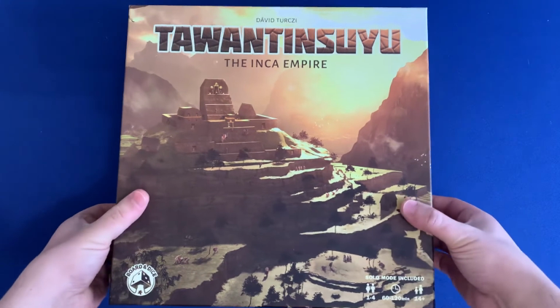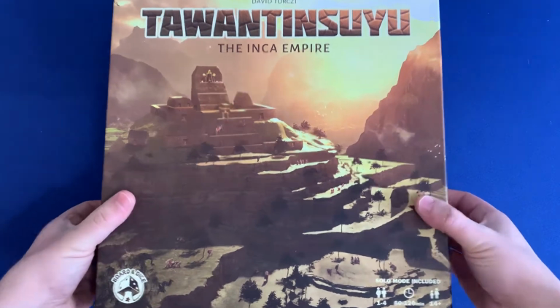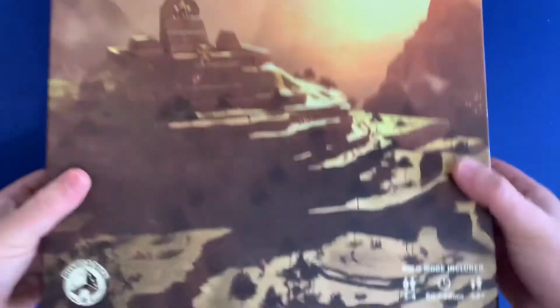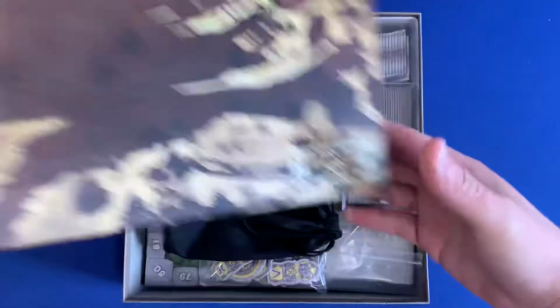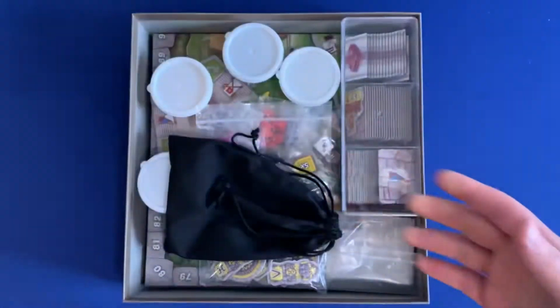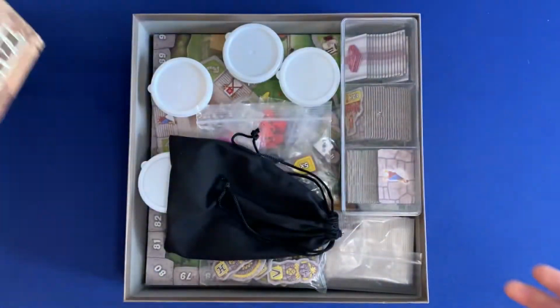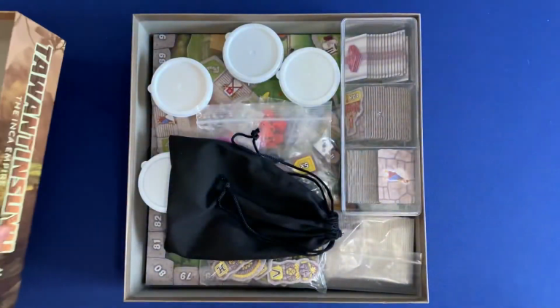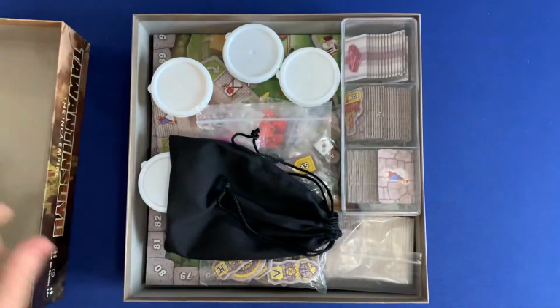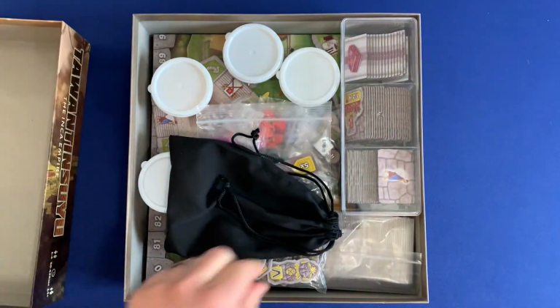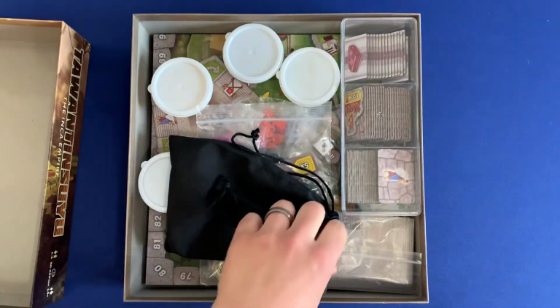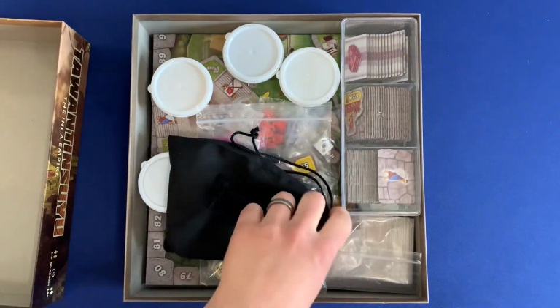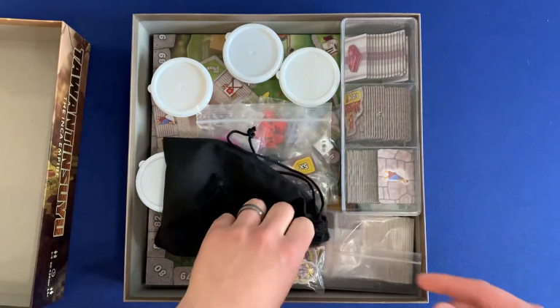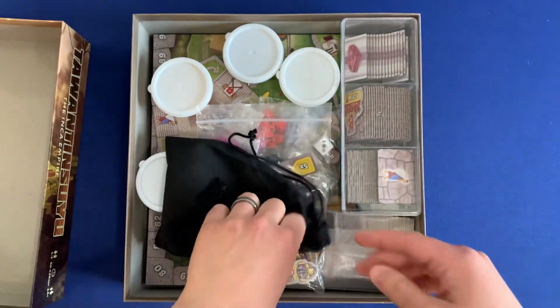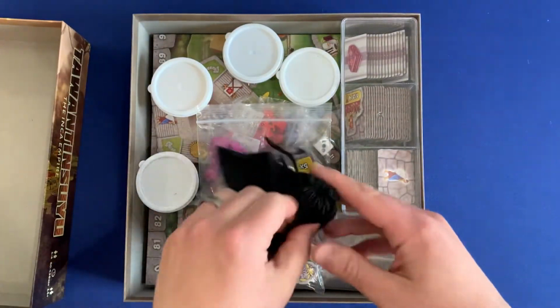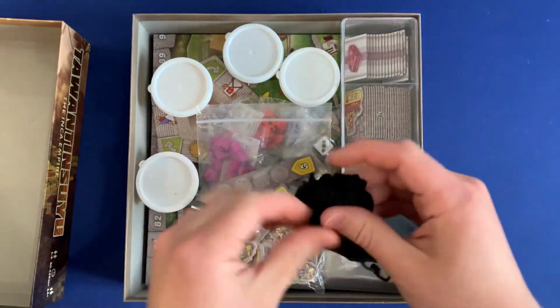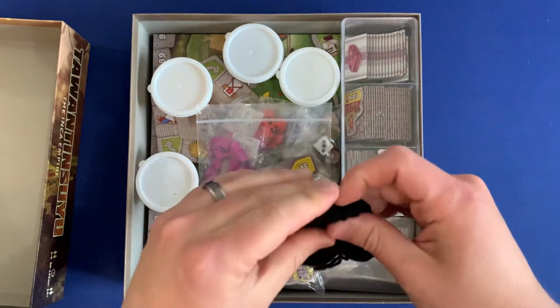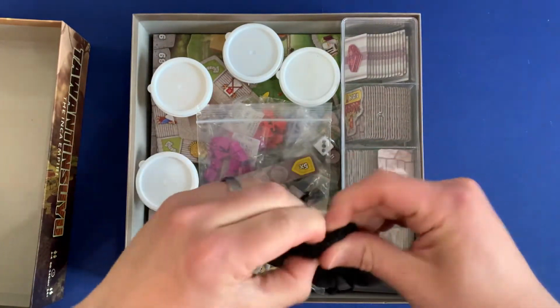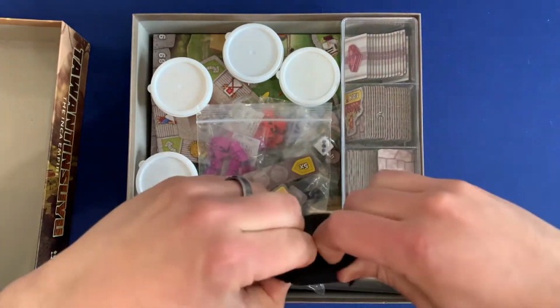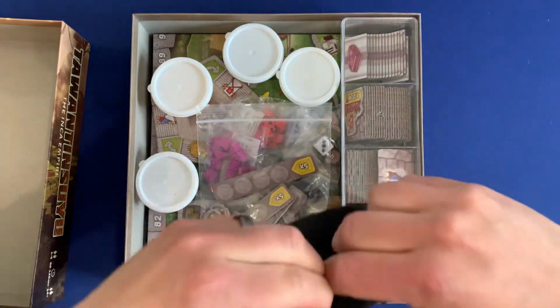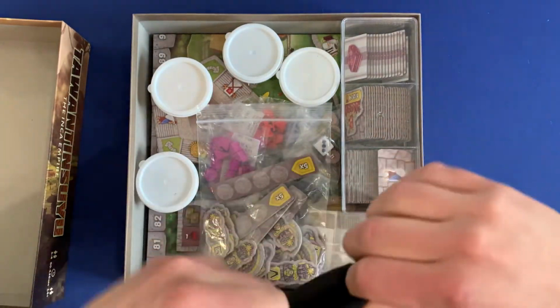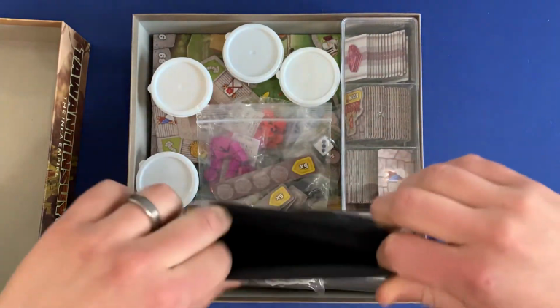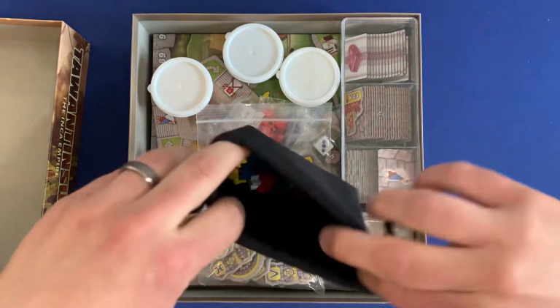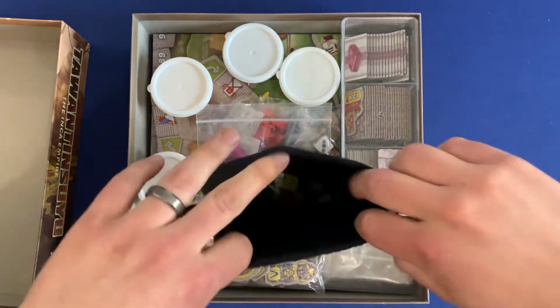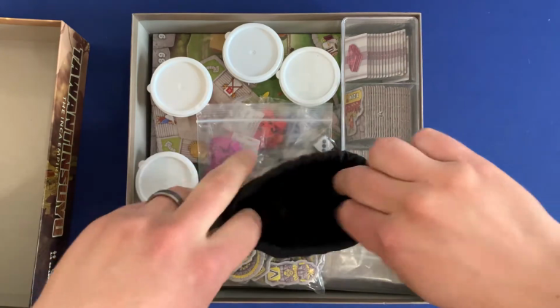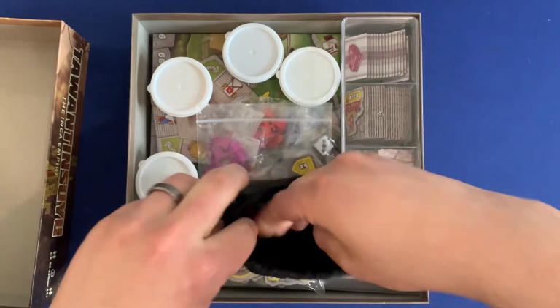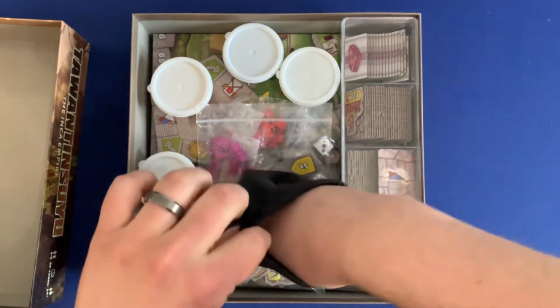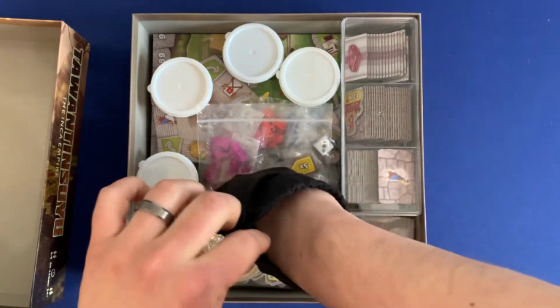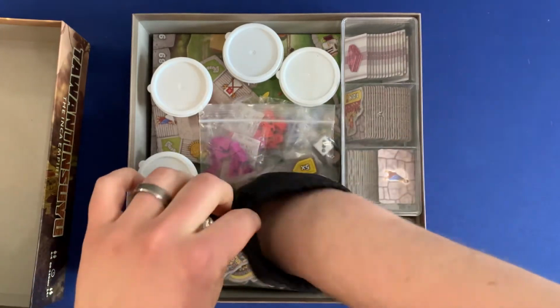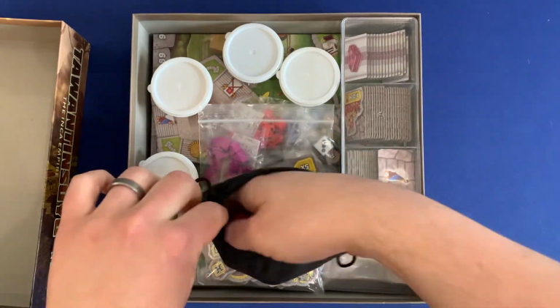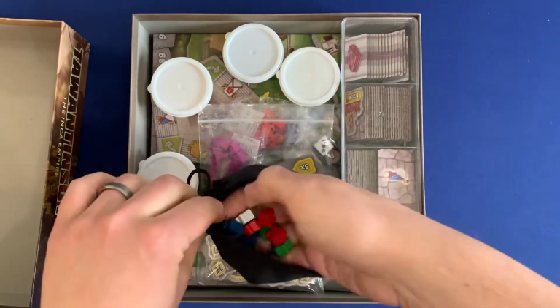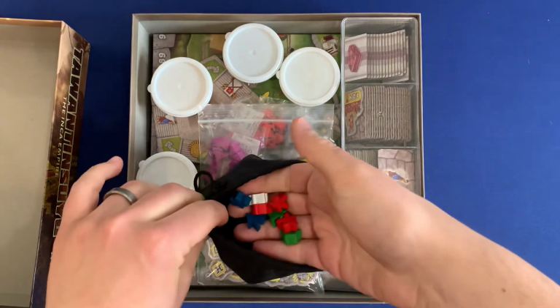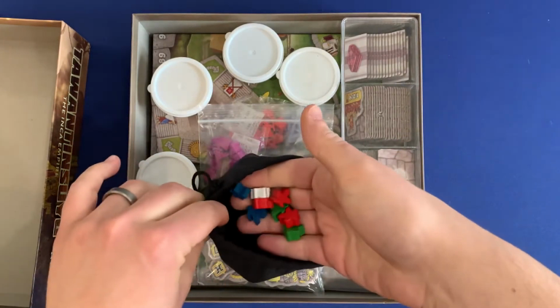First off, we open up the top of the box, and inside we'll see the bag. This bag comes with the game, so don't worry about it — it's going to hold all of your meeples.